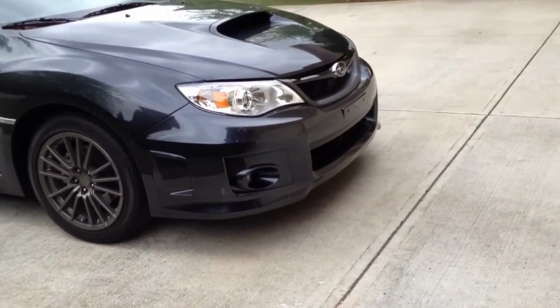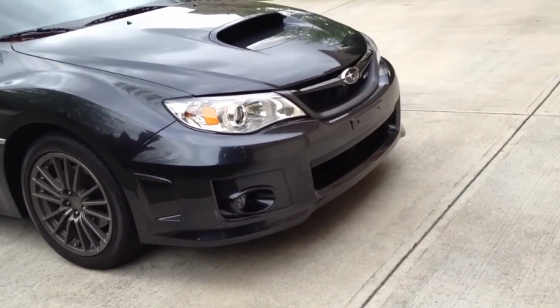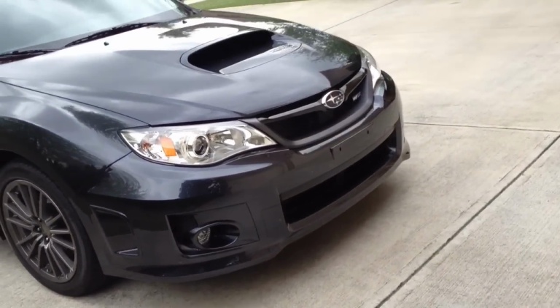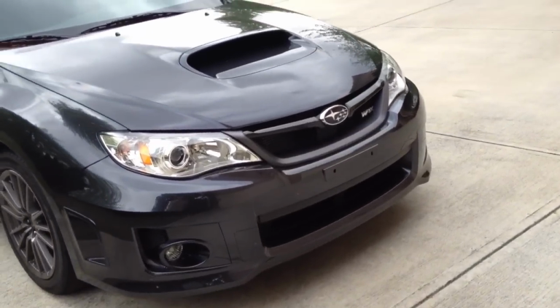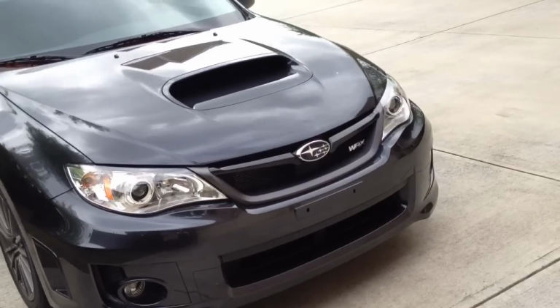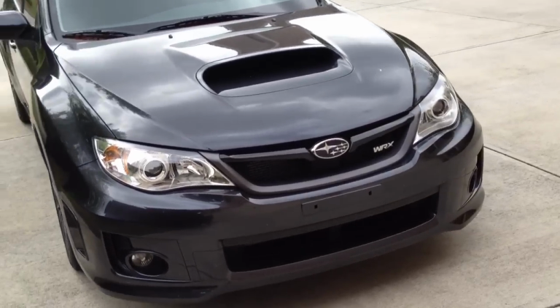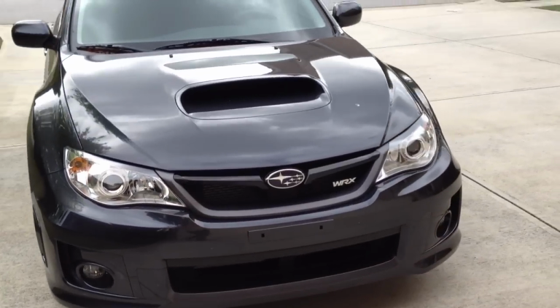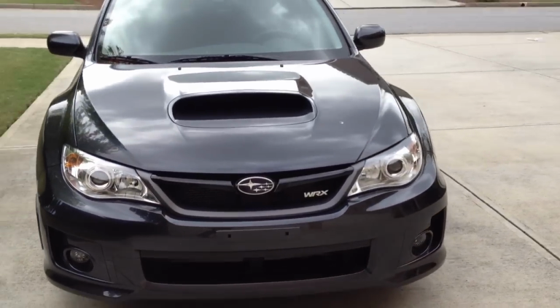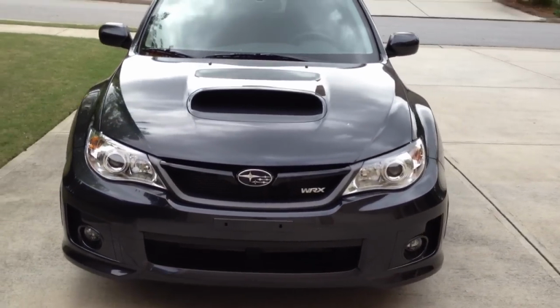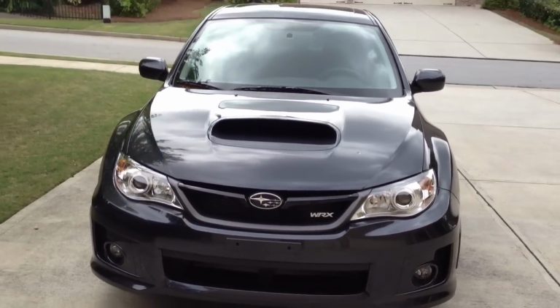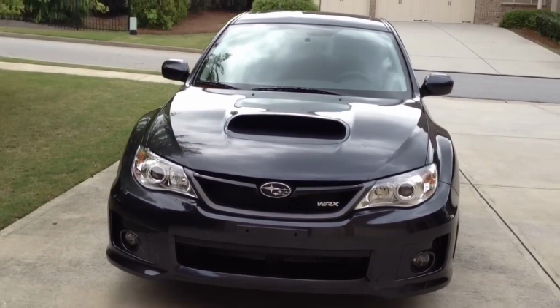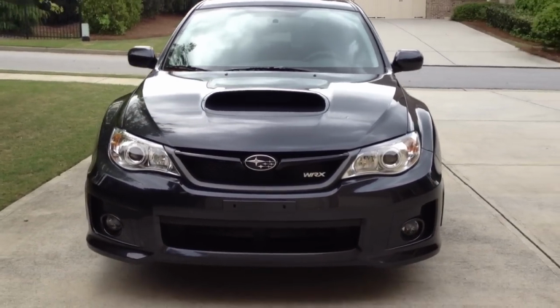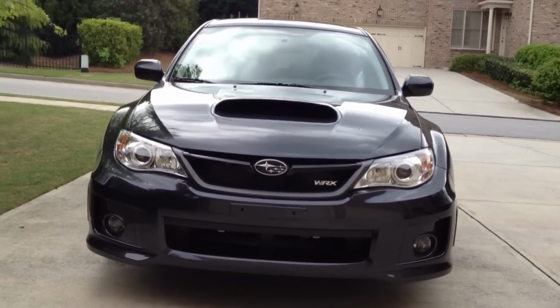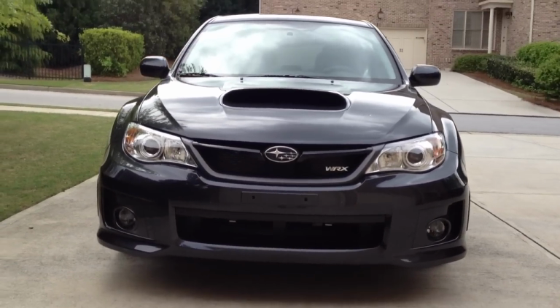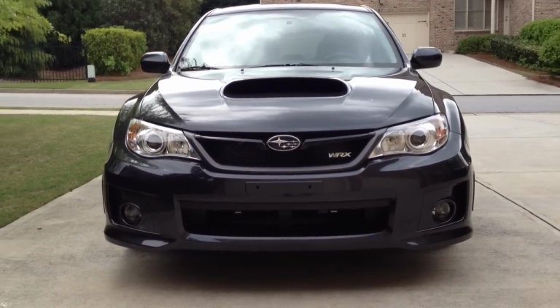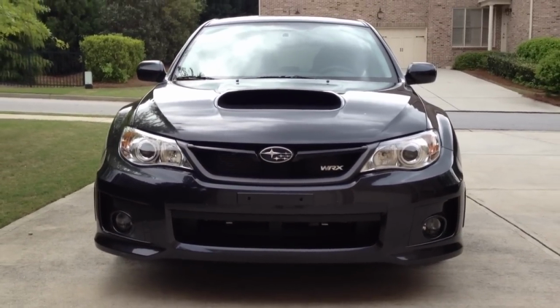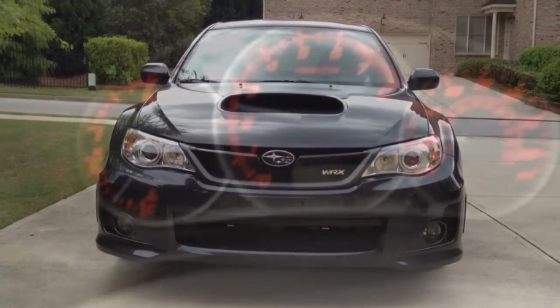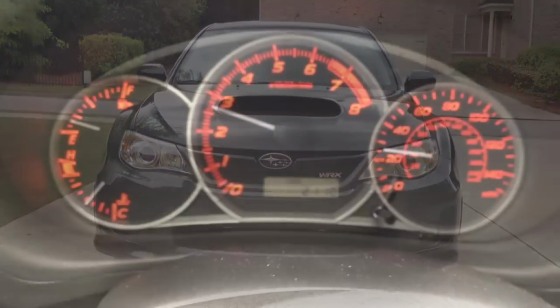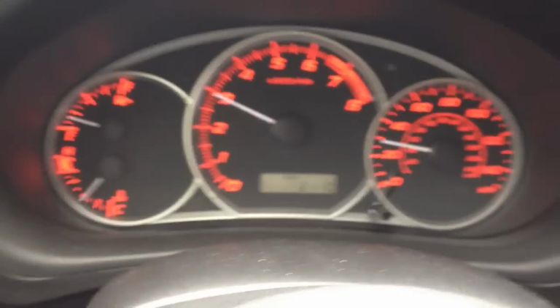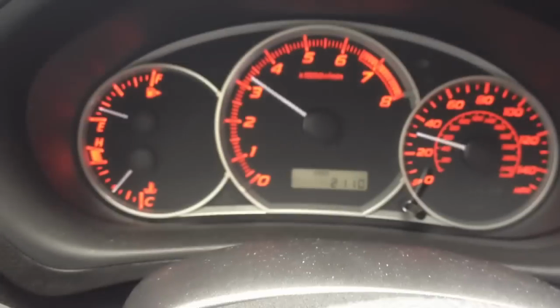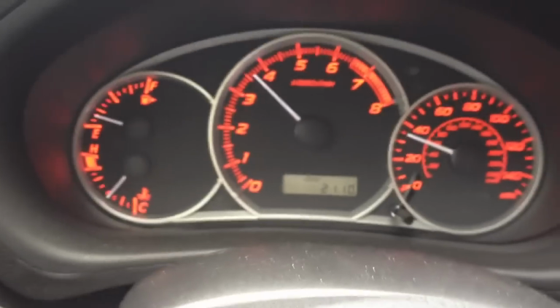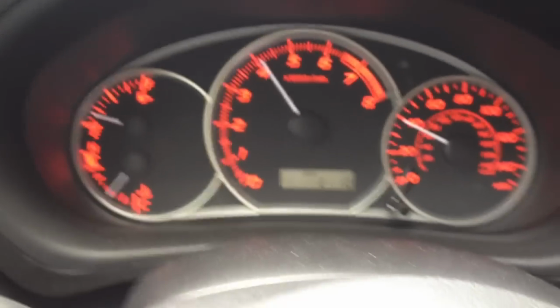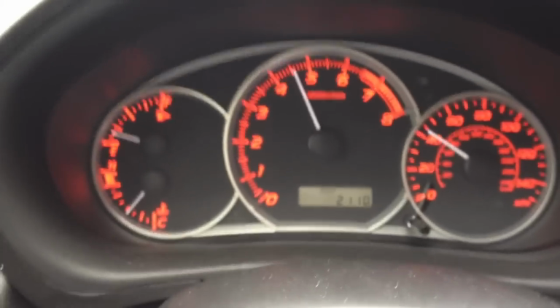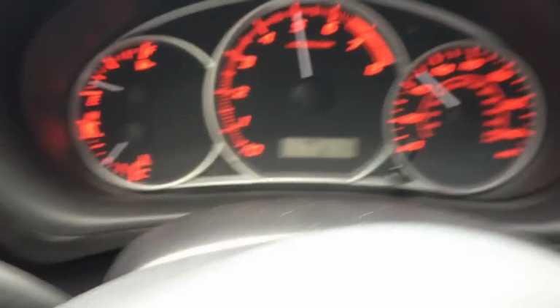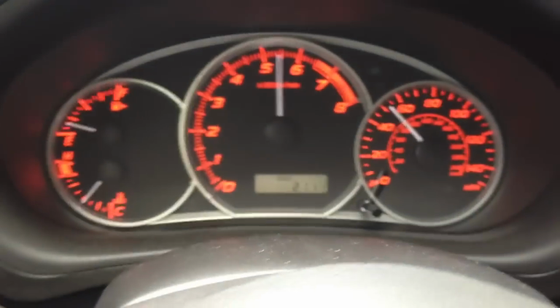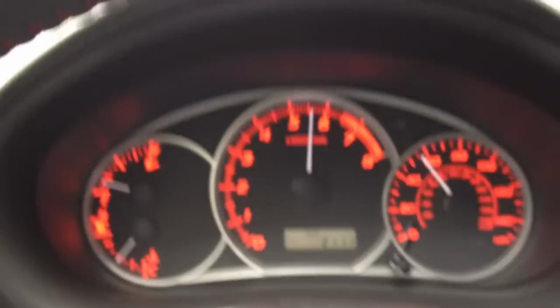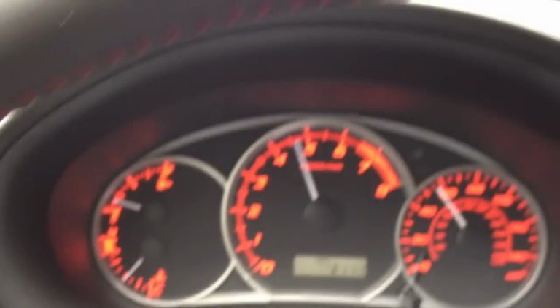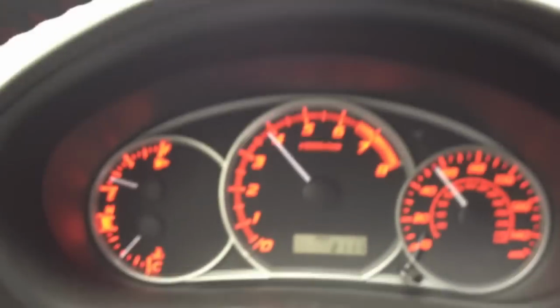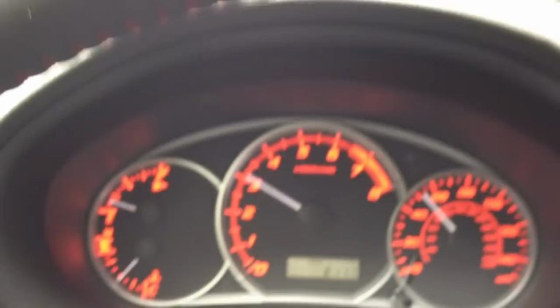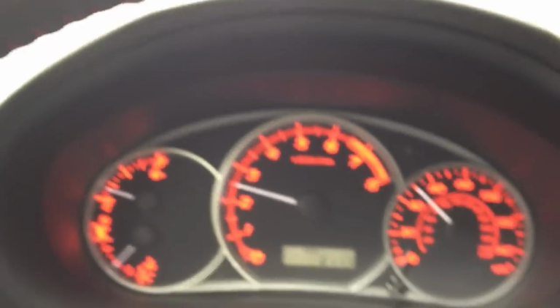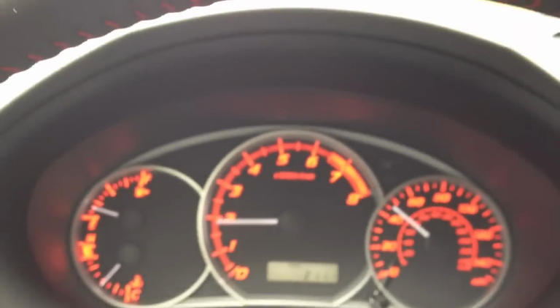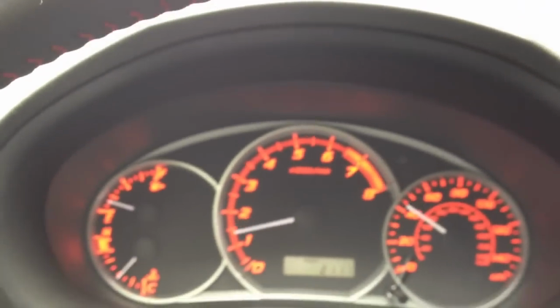Fog lights, turbo scoop, four cylinder boxer engine, unbelievable acceleration. Jesus man, this car is hot.